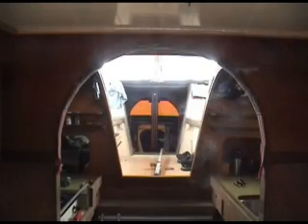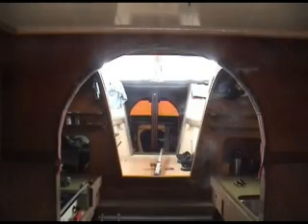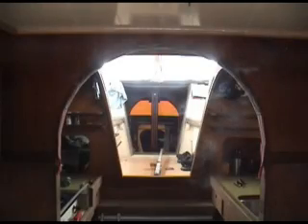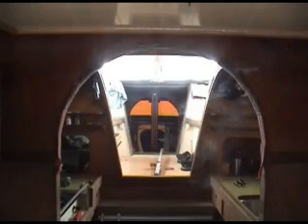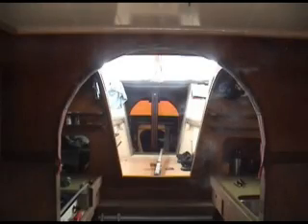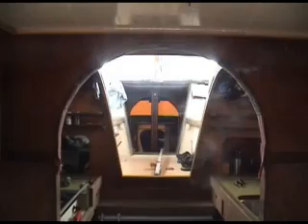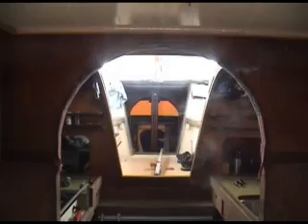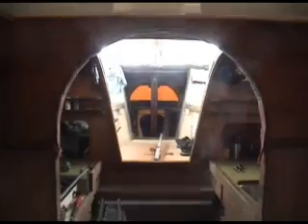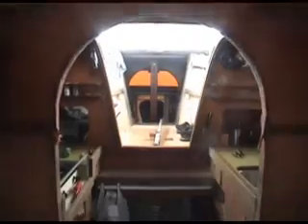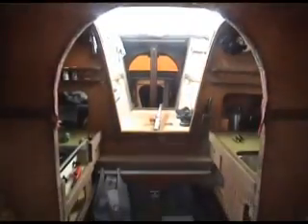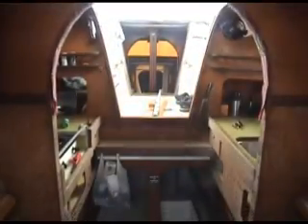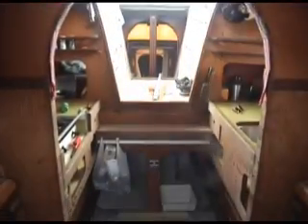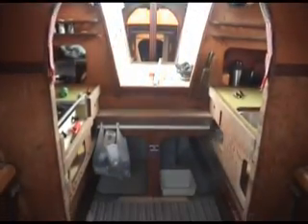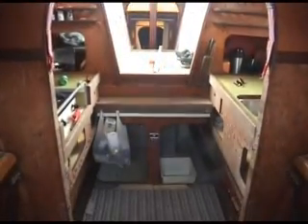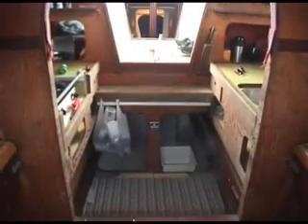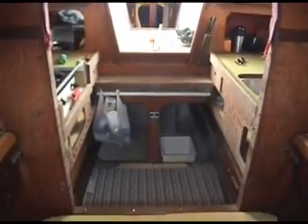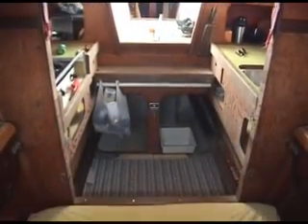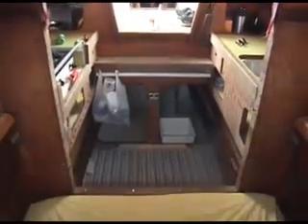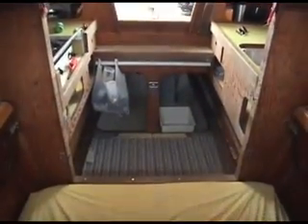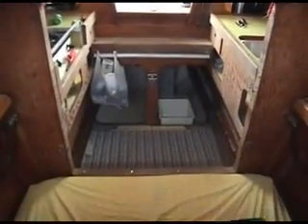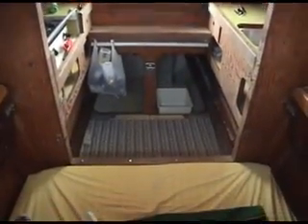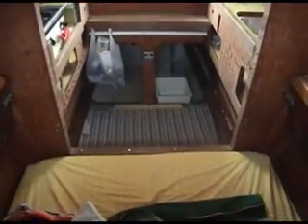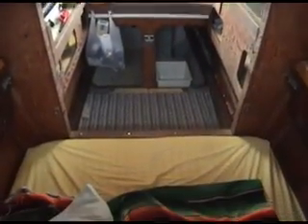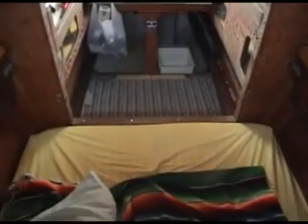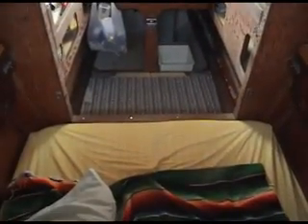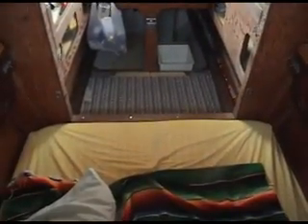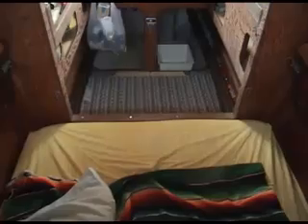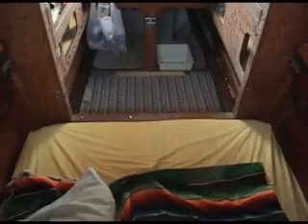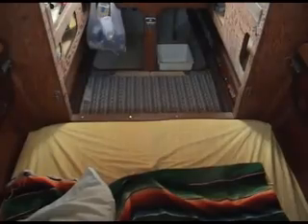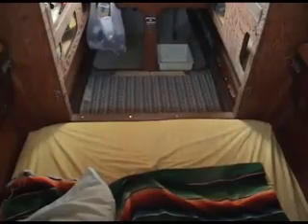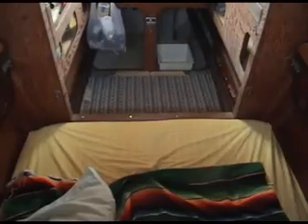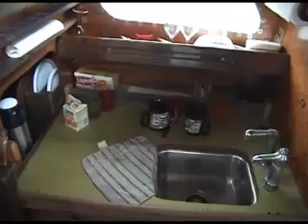Looking forward from the stern castle again and through the galley, we're down into the double bunk in the stern castle.